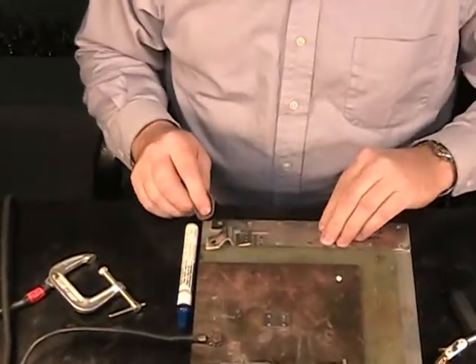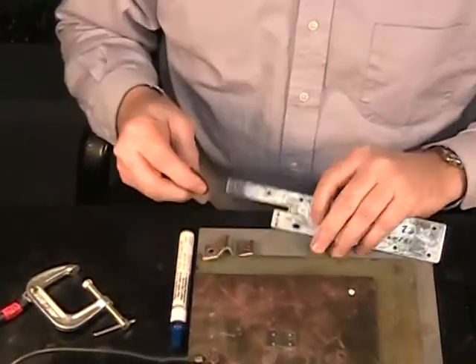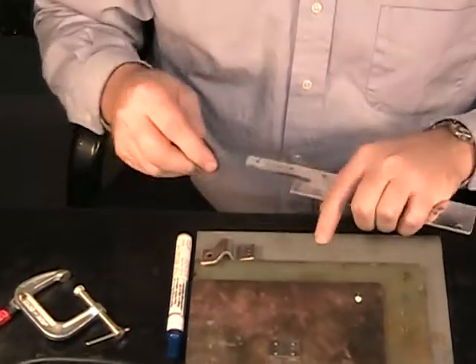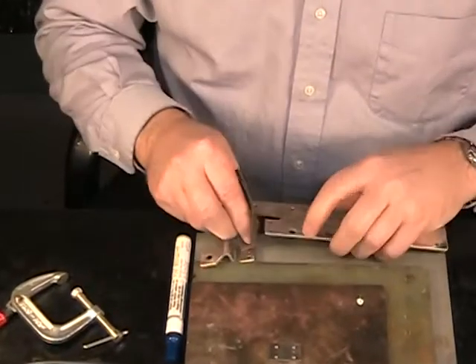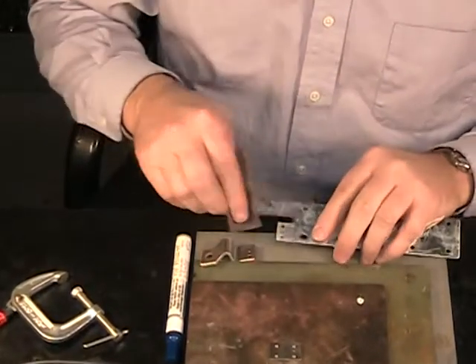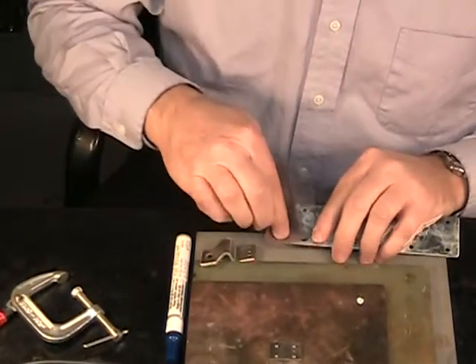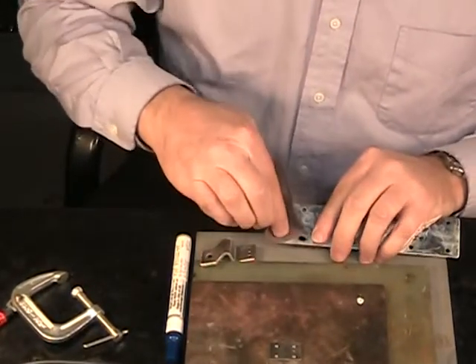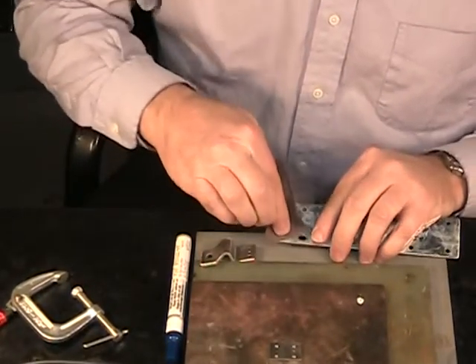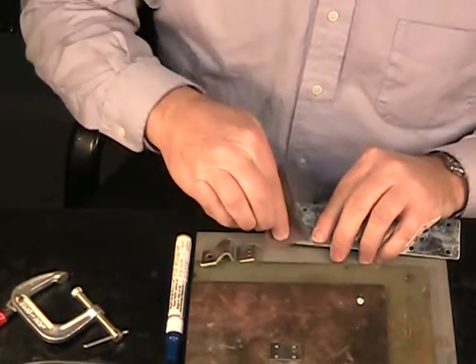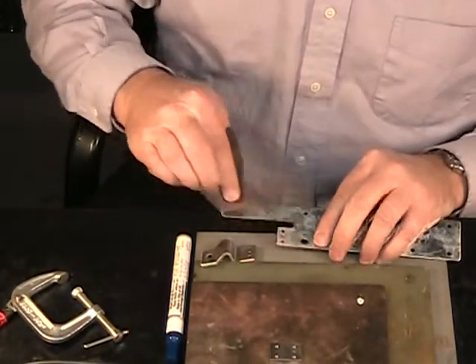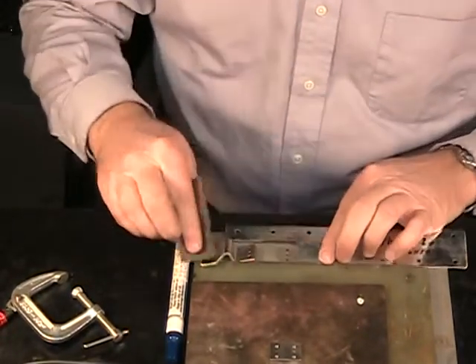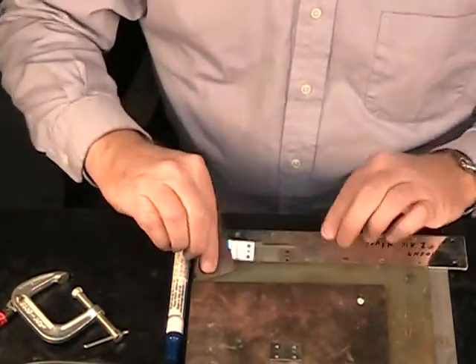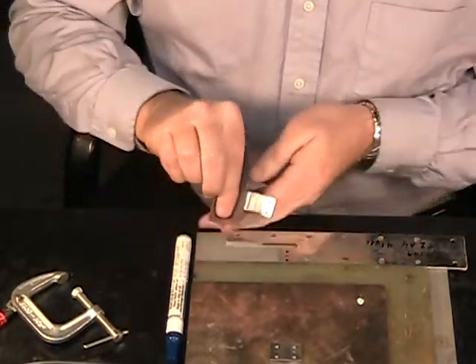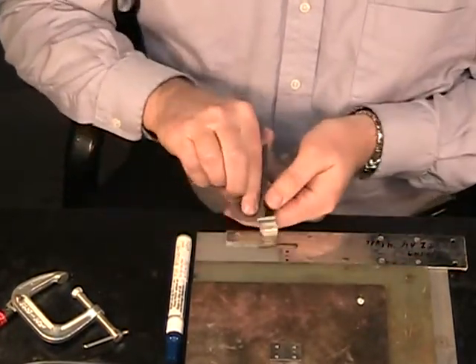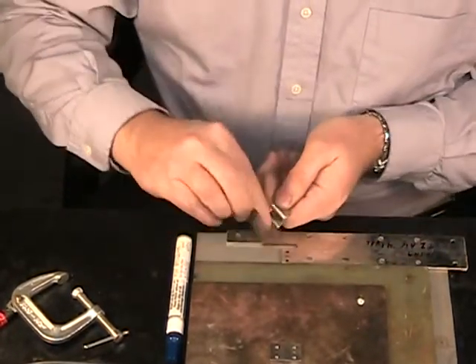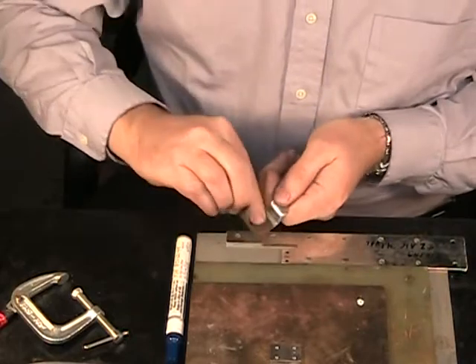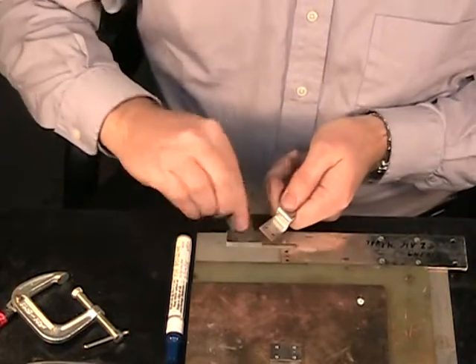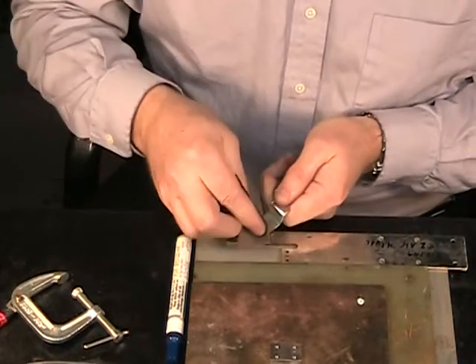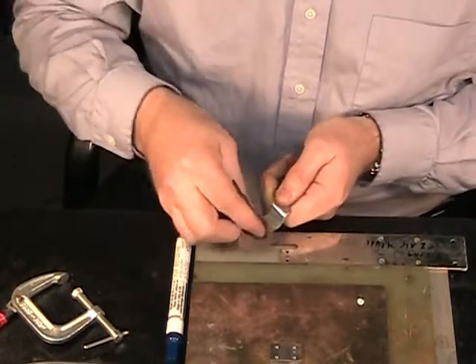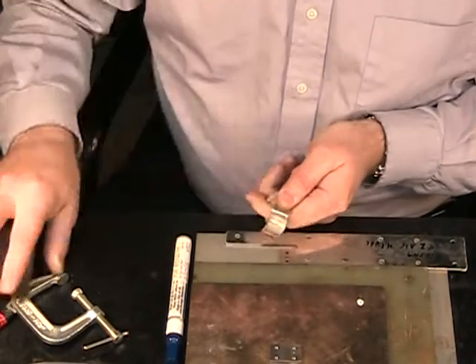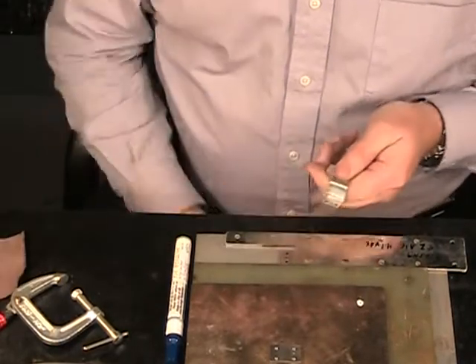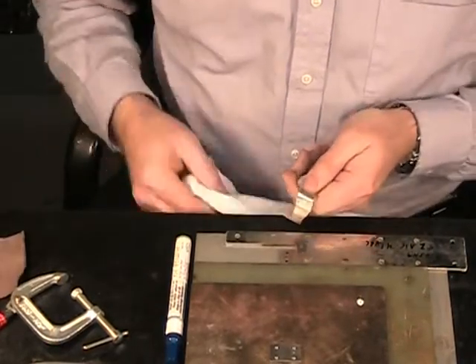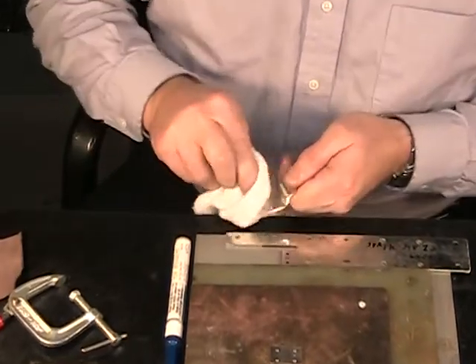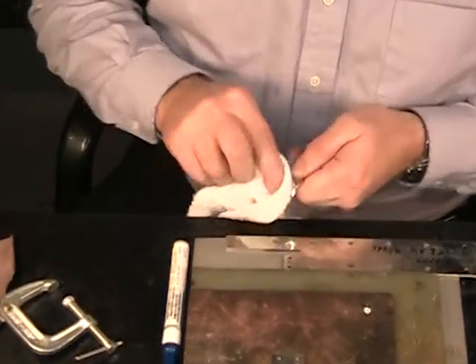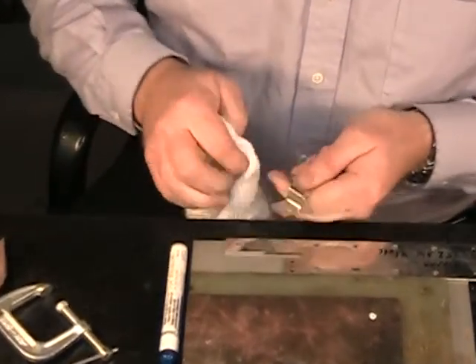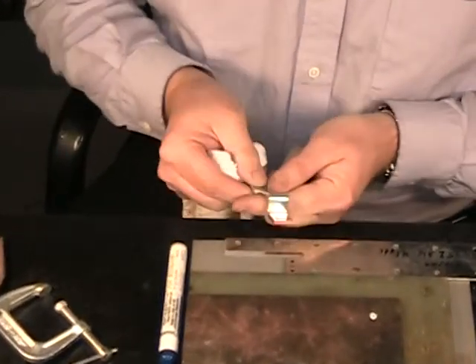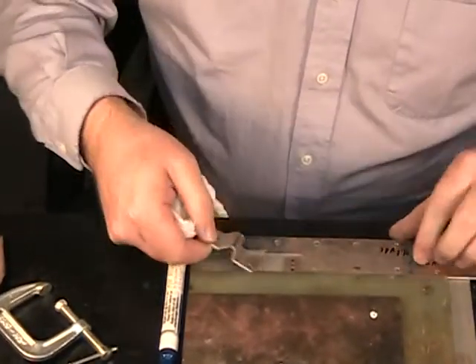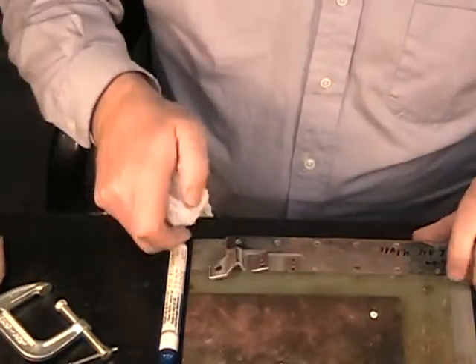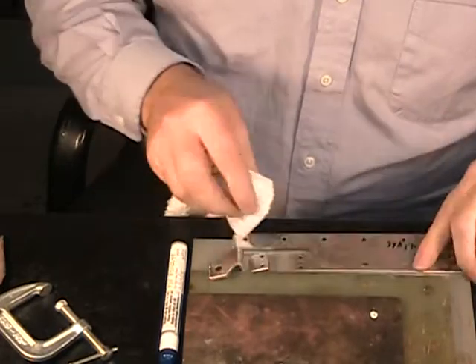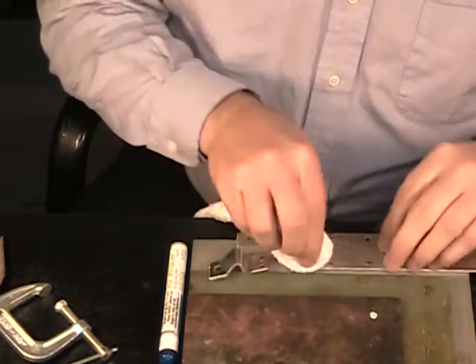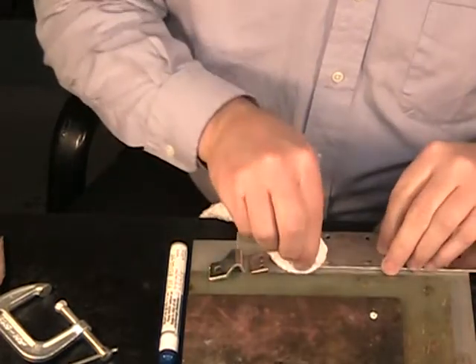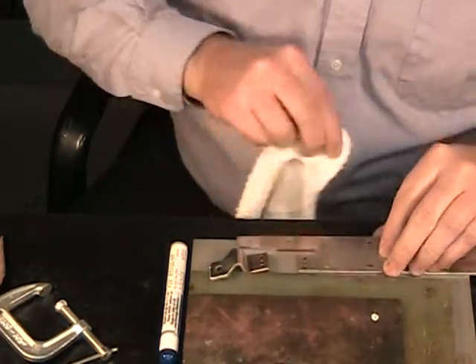First, we want to clean these component parts, make sure that we don't have oxidation on these that would inhibit the solder flow and the proper wetting. We don't want any skin oil or dirt or anything else in the way. So we'll get these cleaned up.